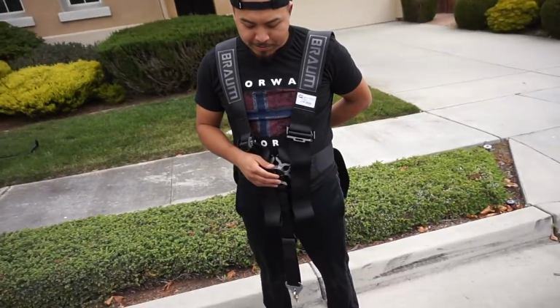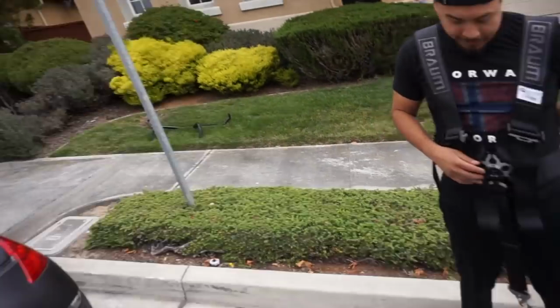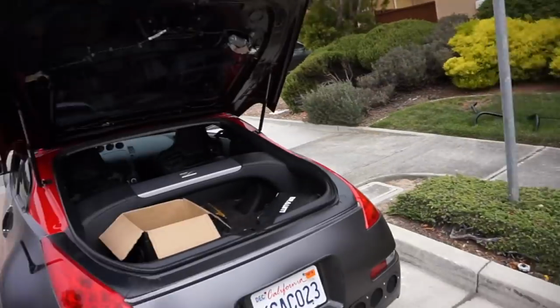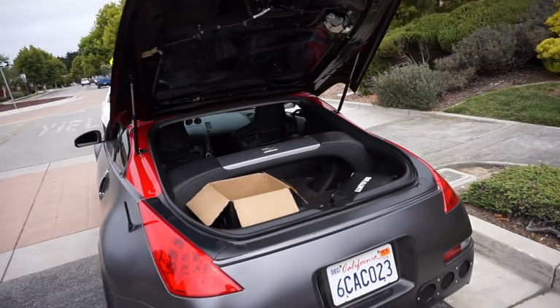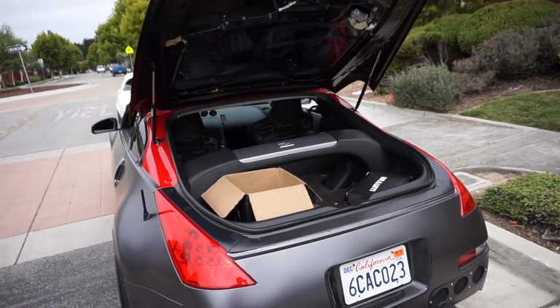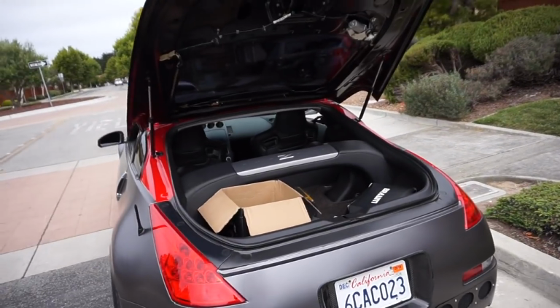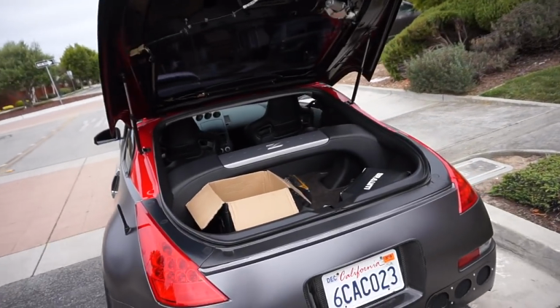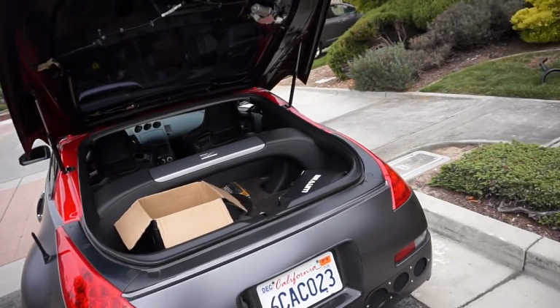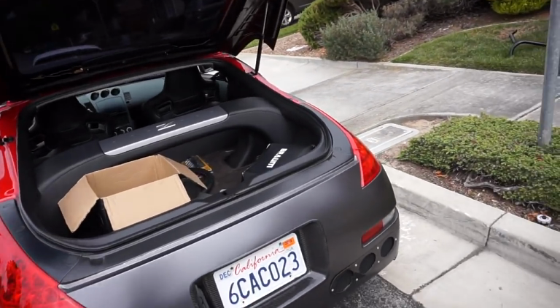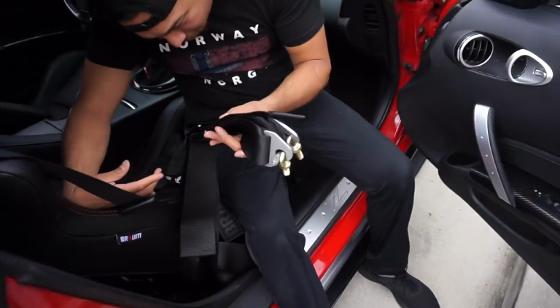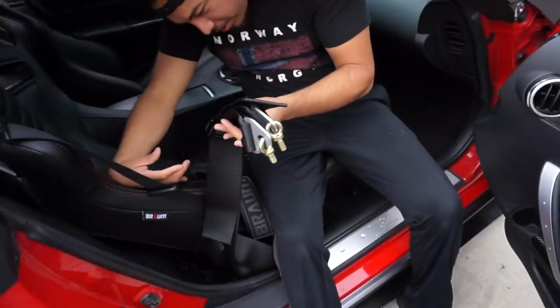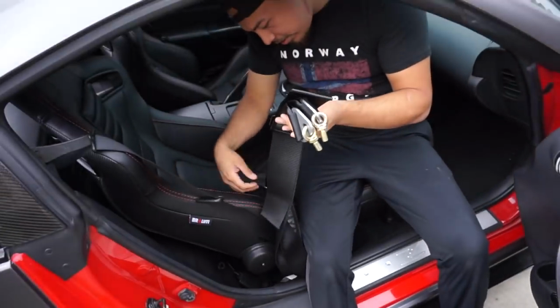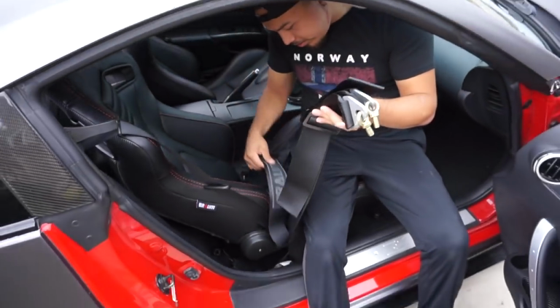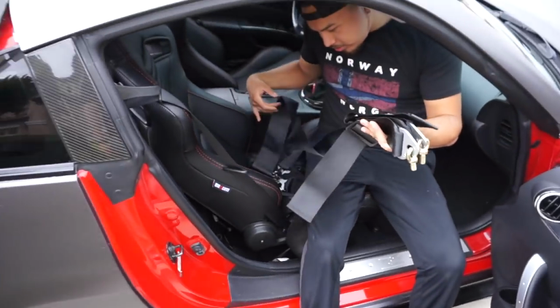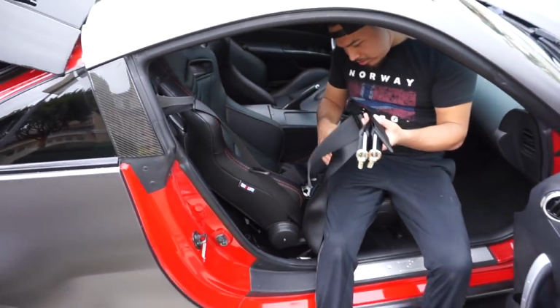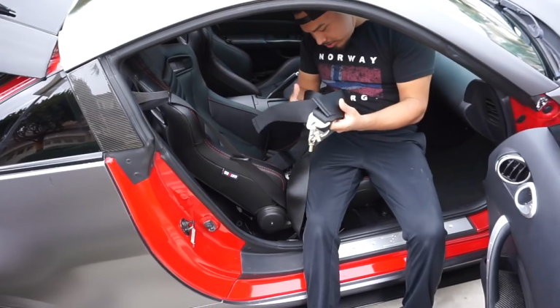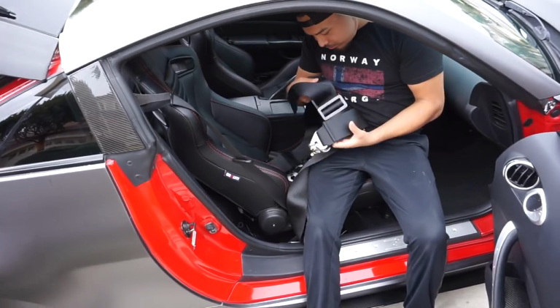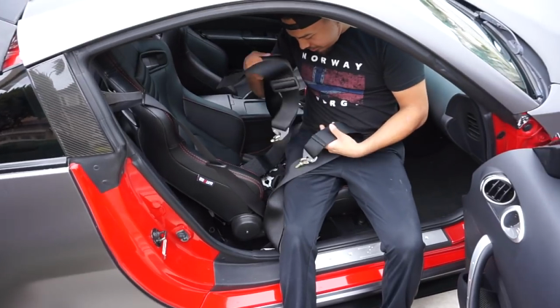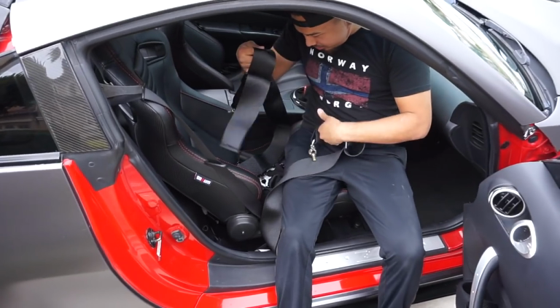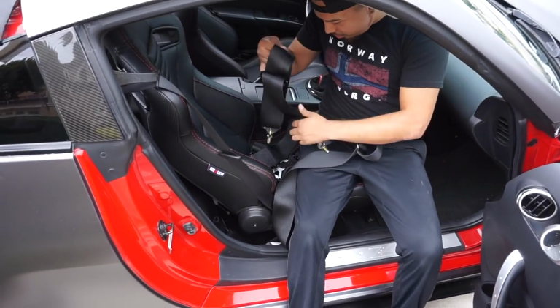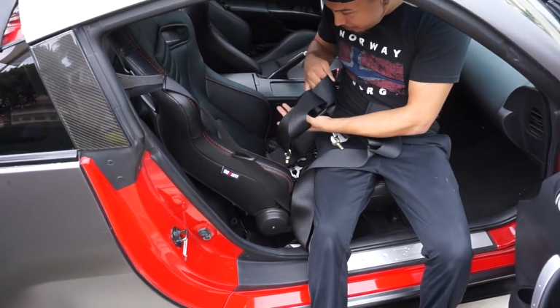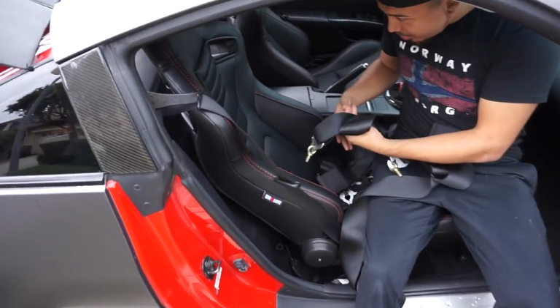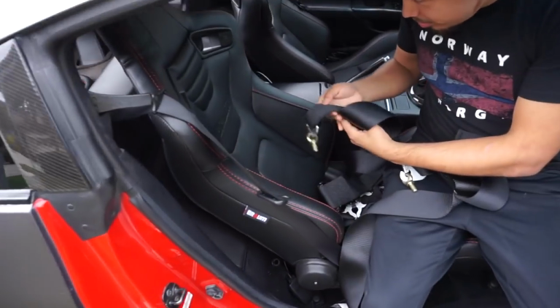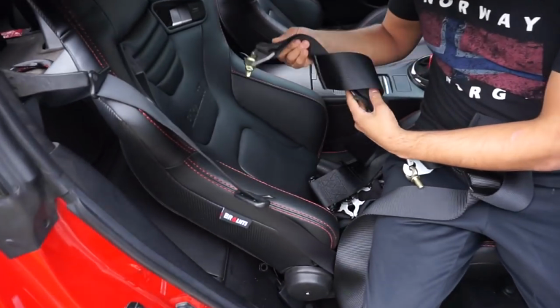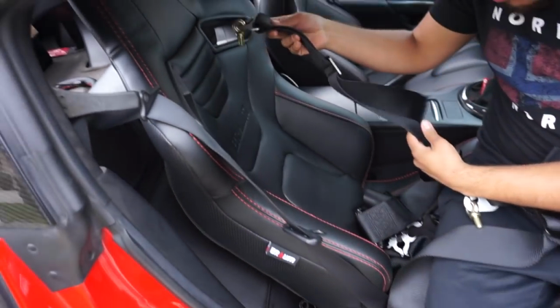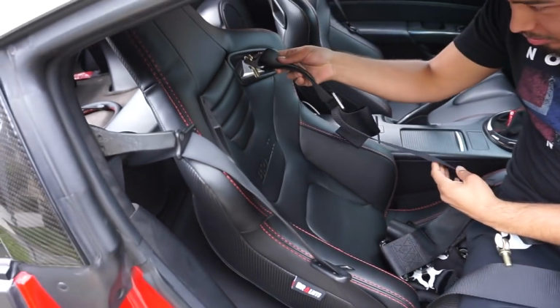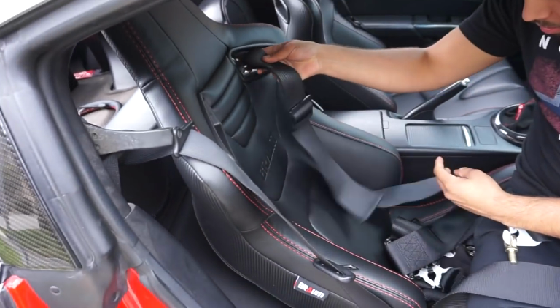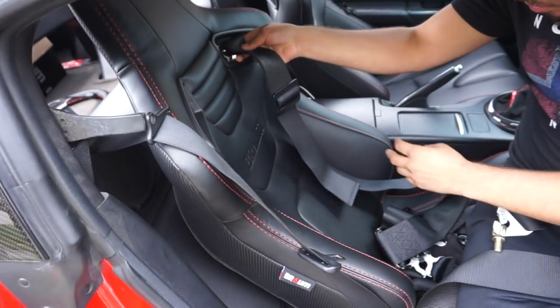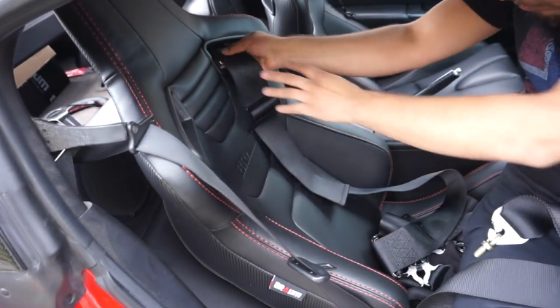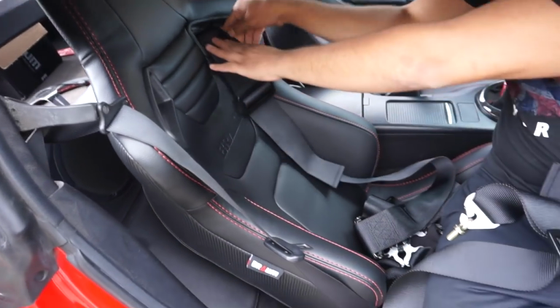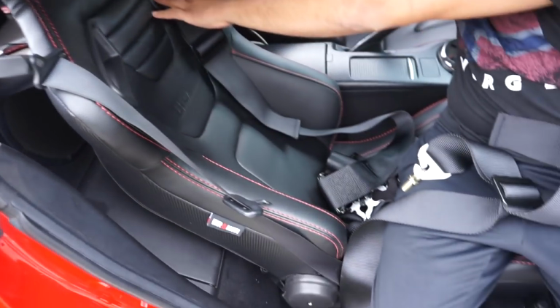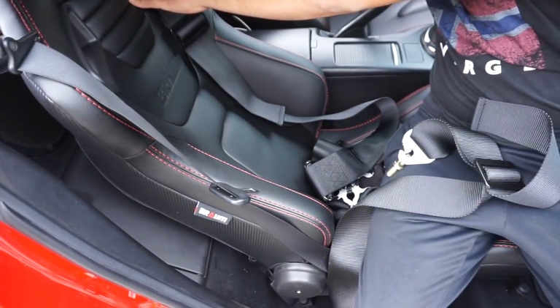Alright, let's get to it. This is where all the seats are gonna go — we're just gonna put it on right now and see how it looks.